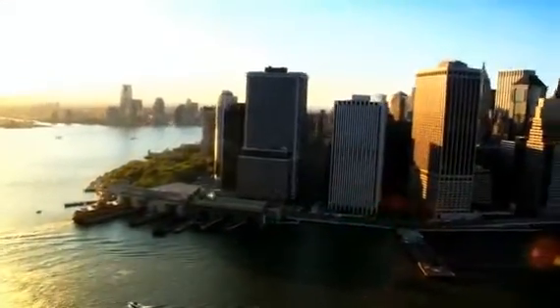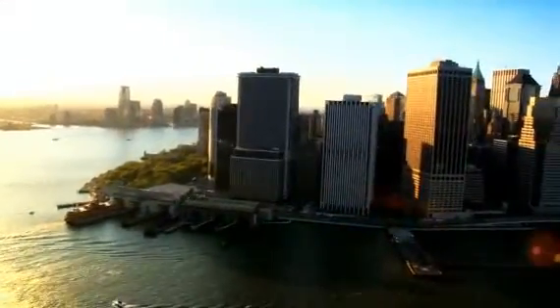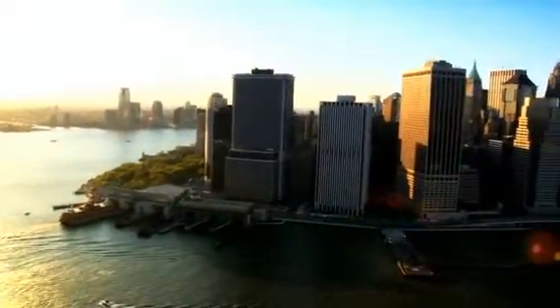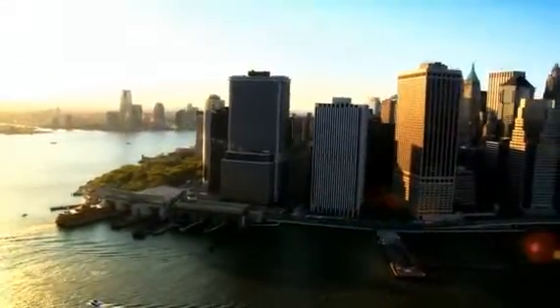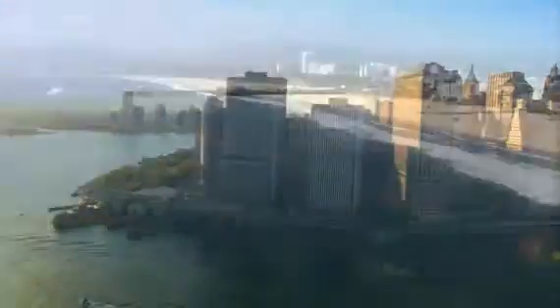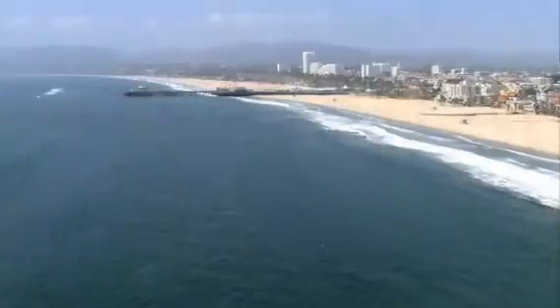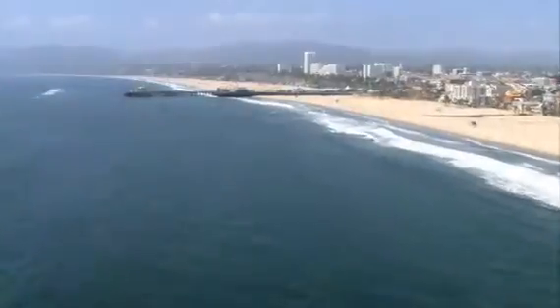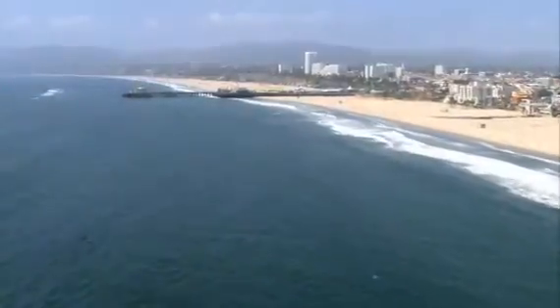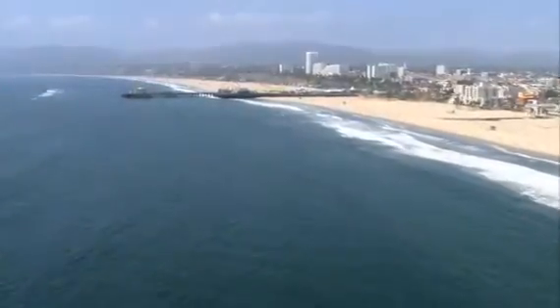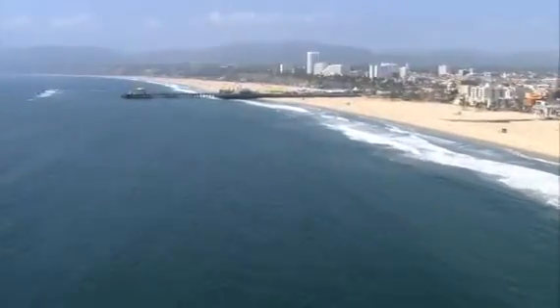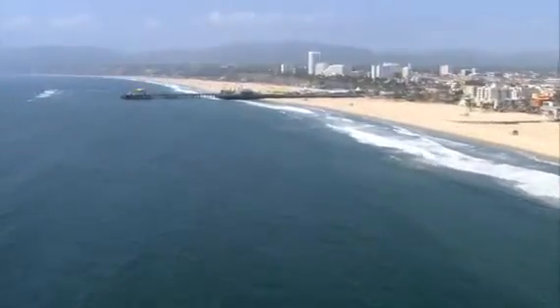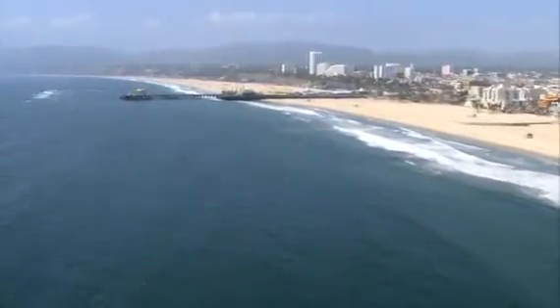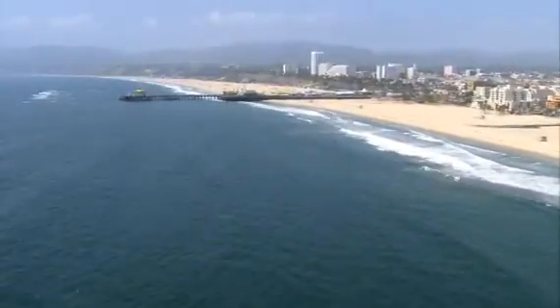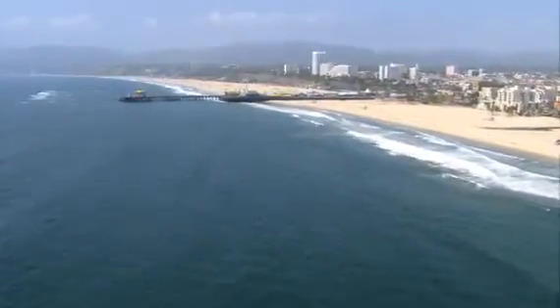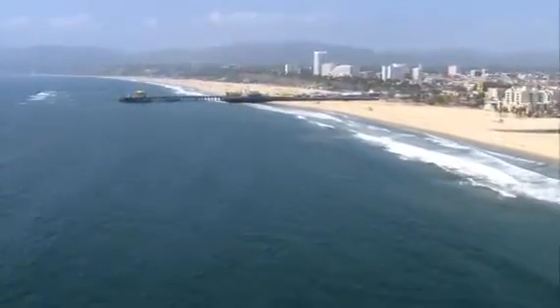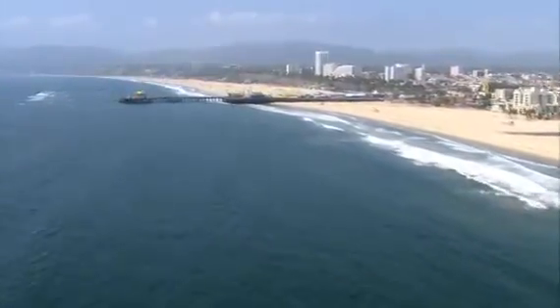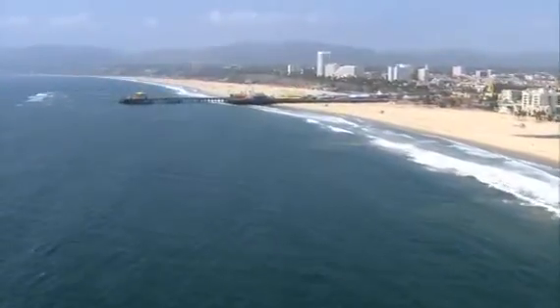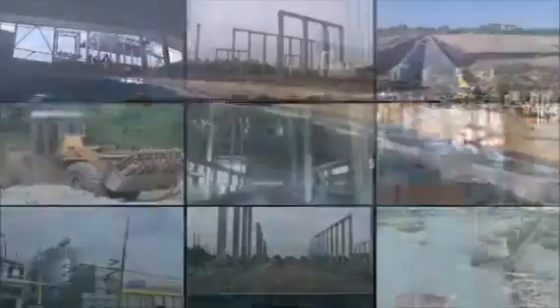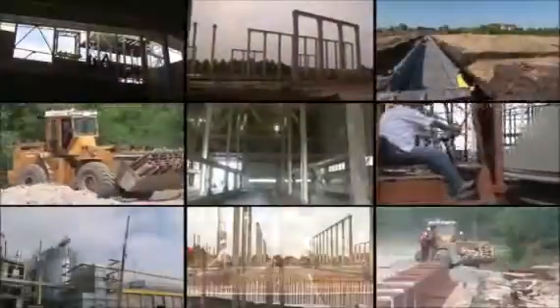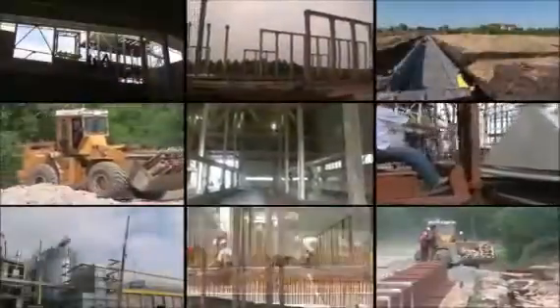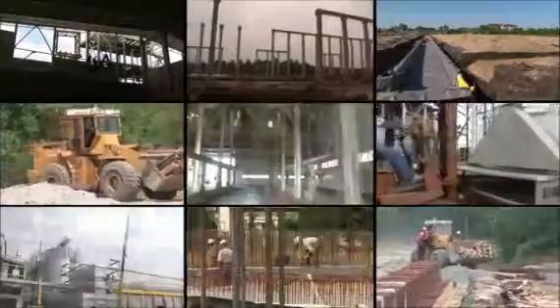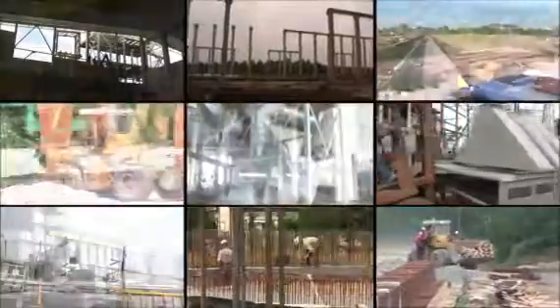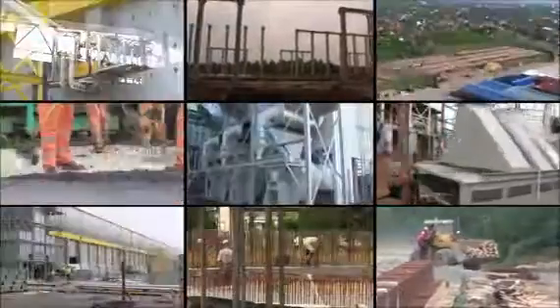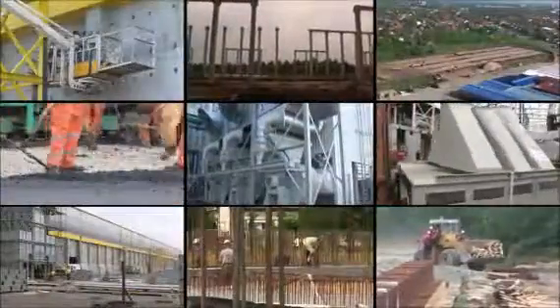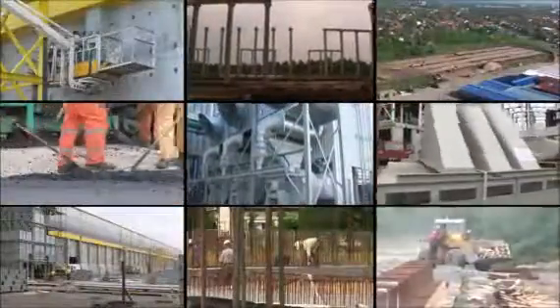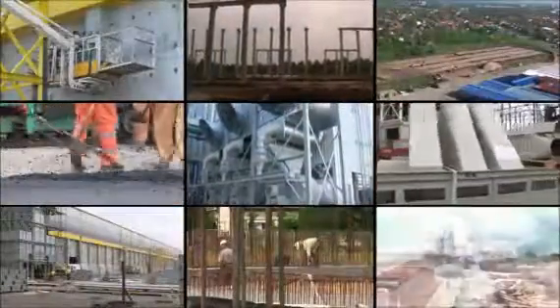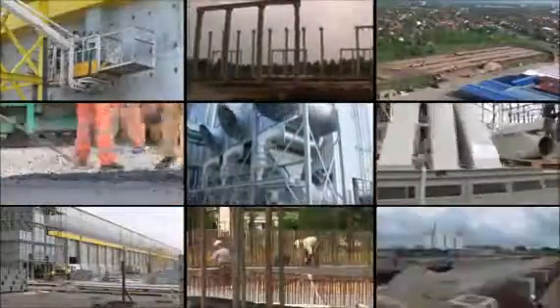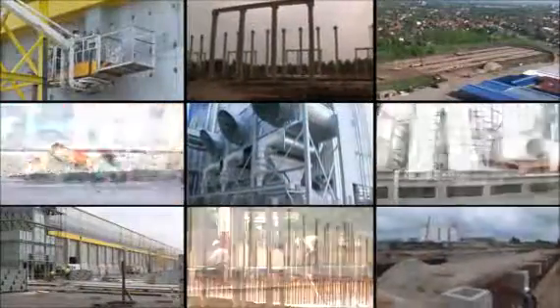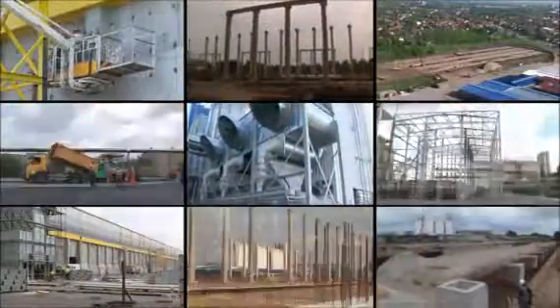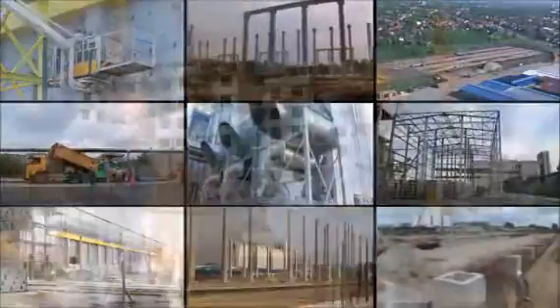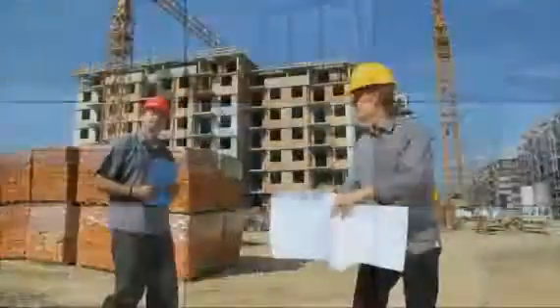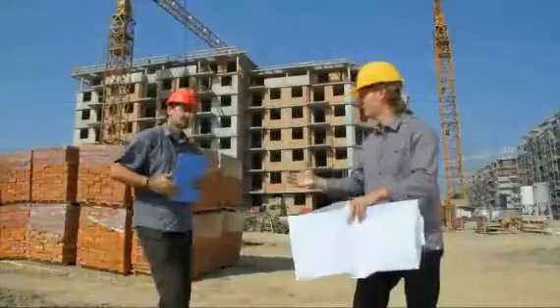From Manhattan, all the way to the California coastline, America is ready to work.